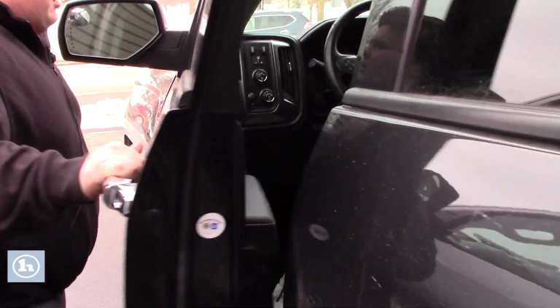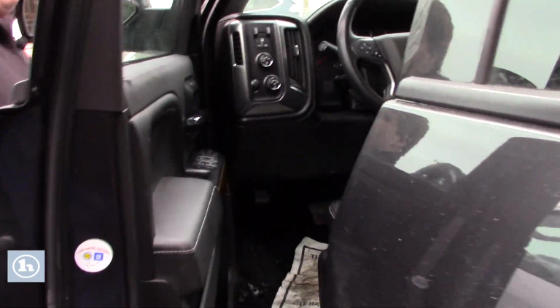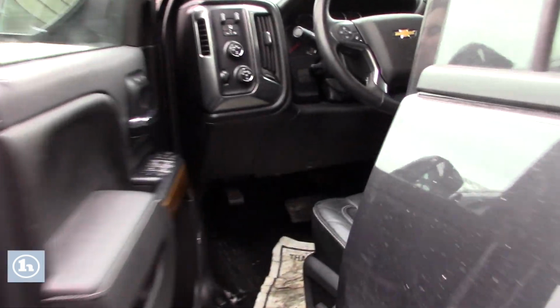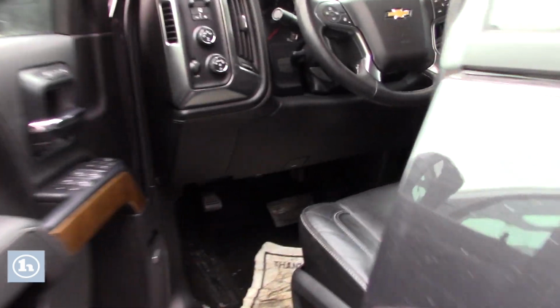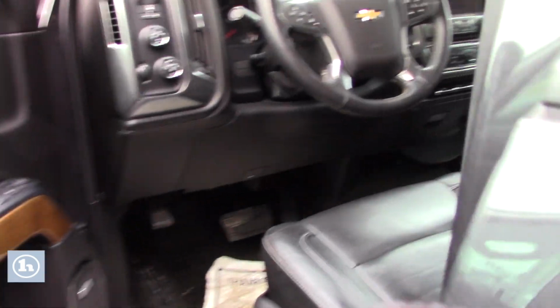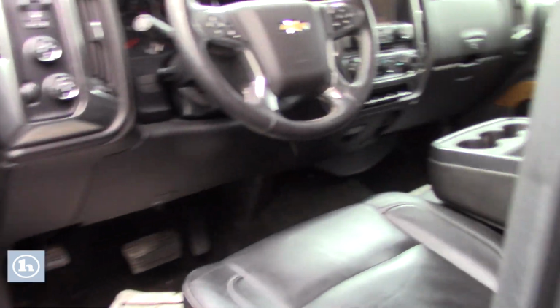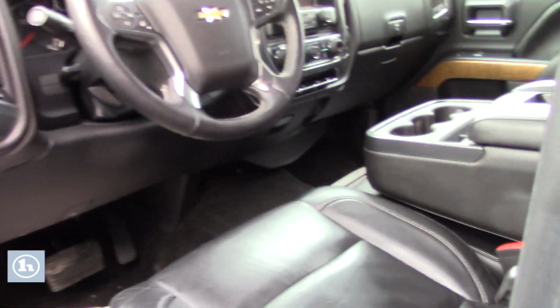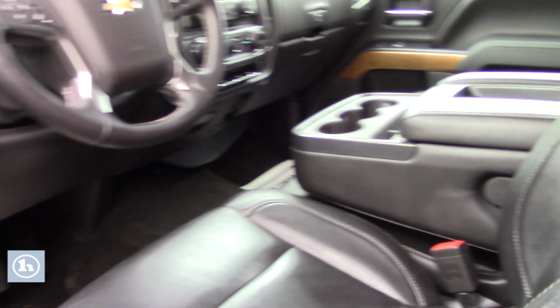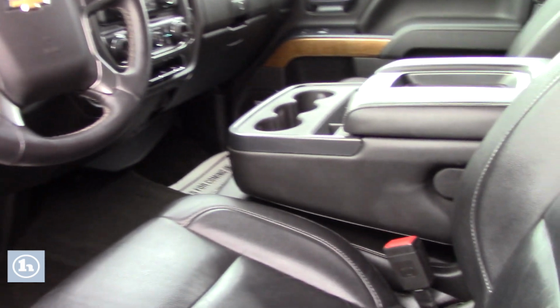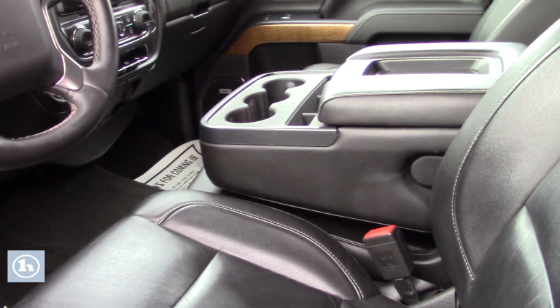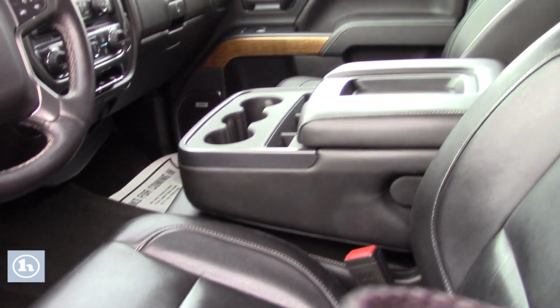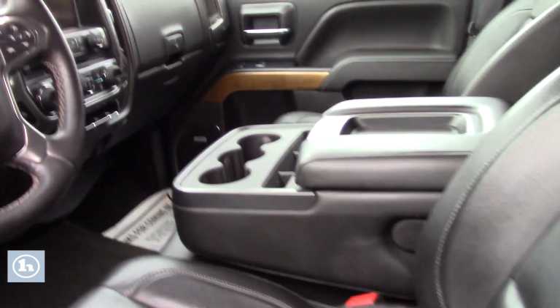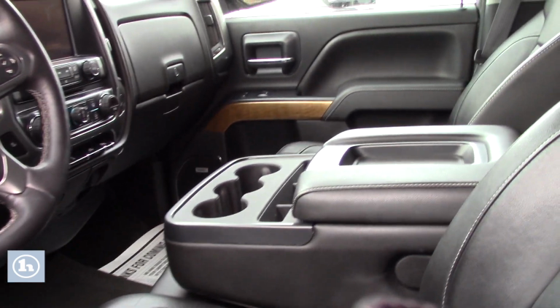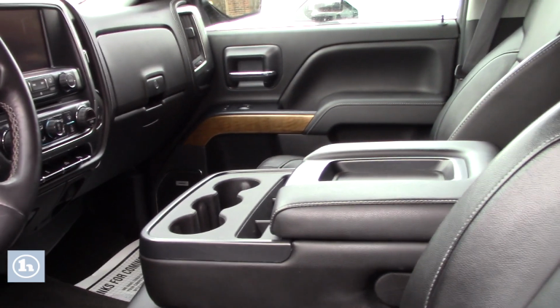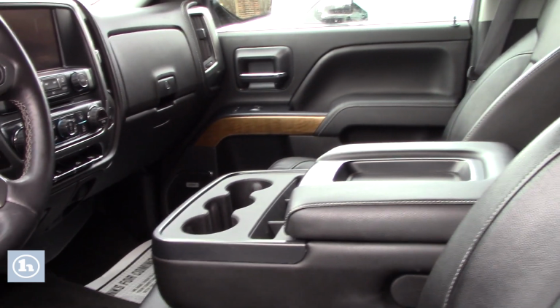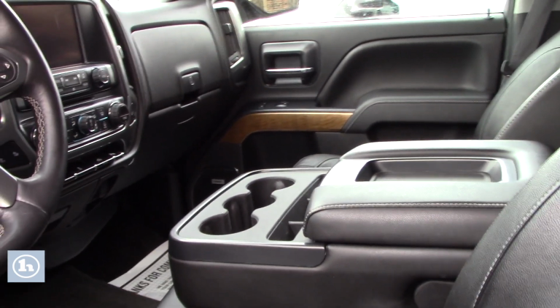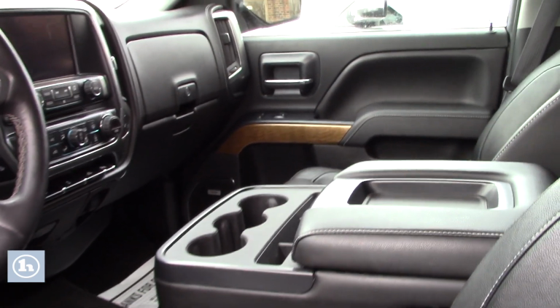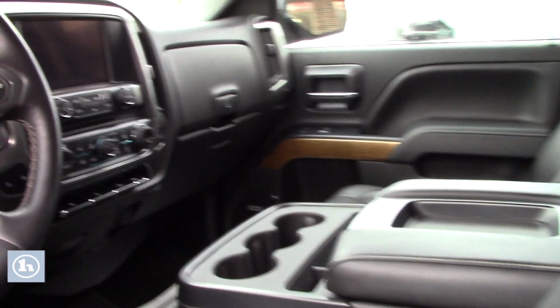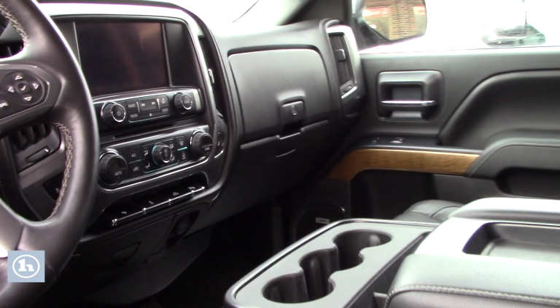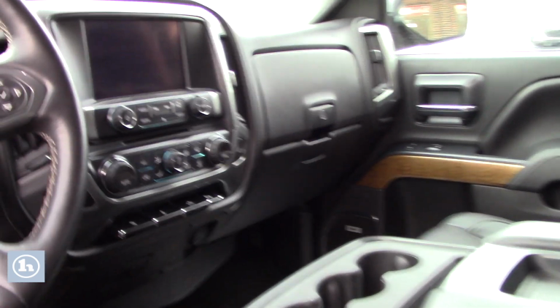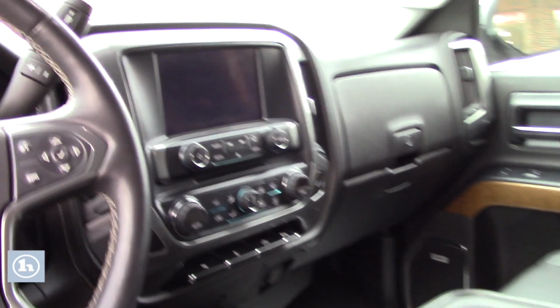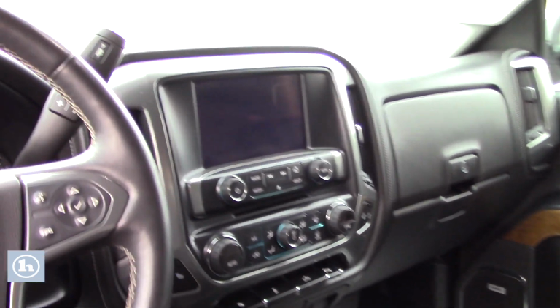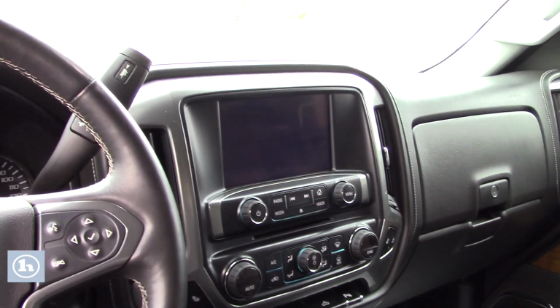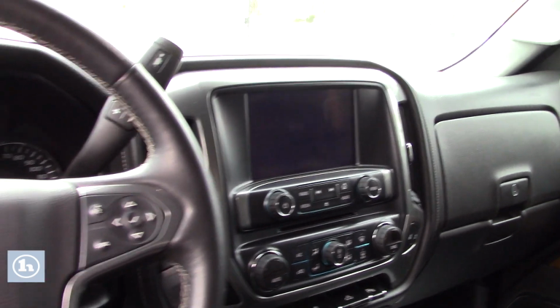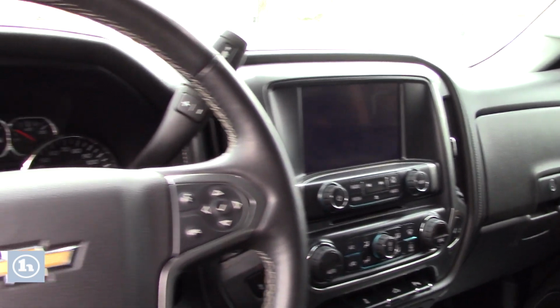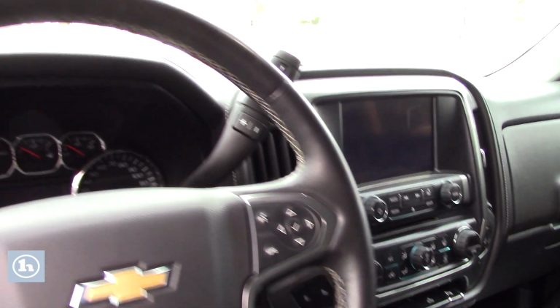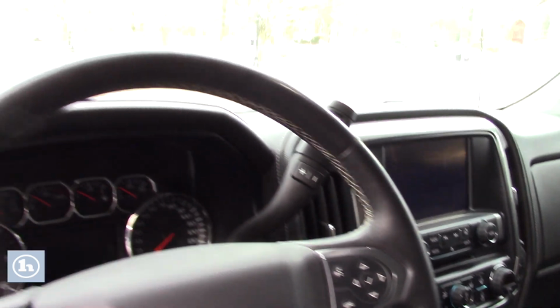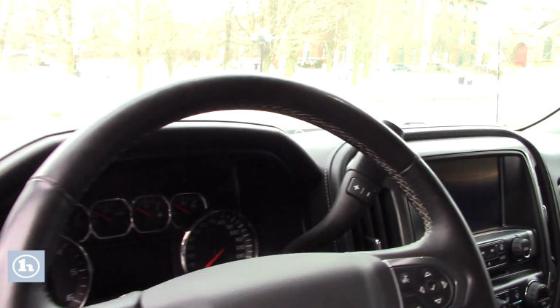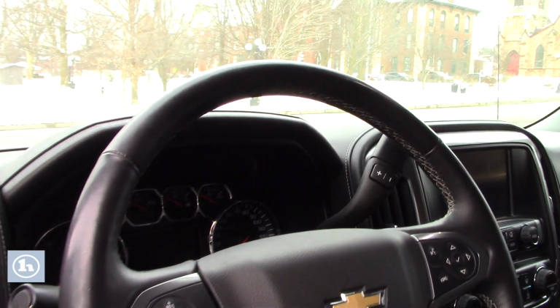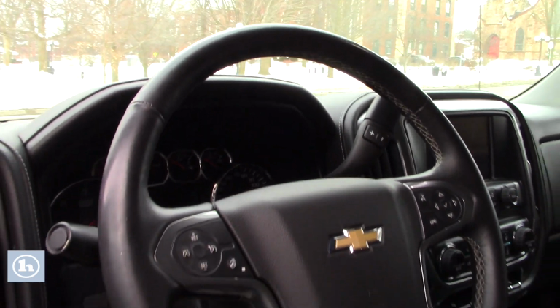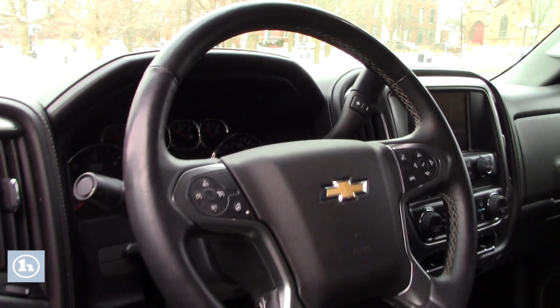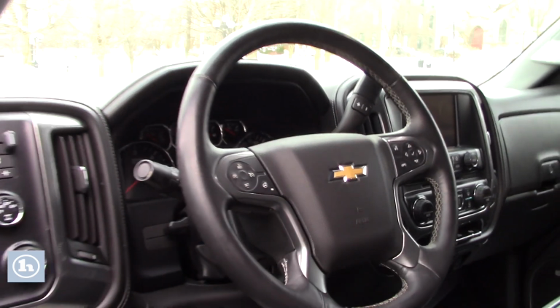Coming up to the front, you have power adjustable seating, power locks, power windows, power mirrors. You have your touch screen that displays all your media options, all your easy to use climate controls. You have your hands free controls right there on the steering wheel.